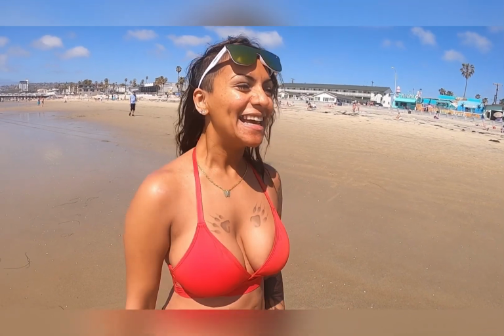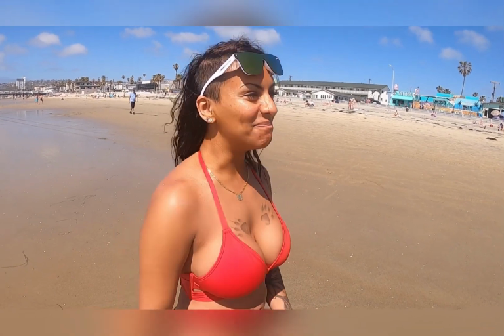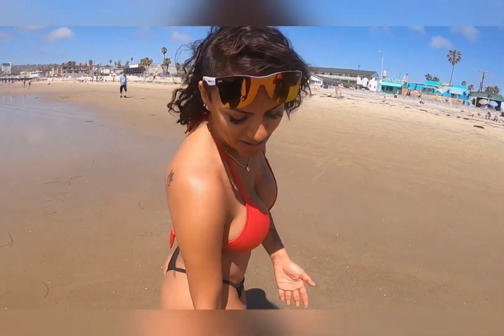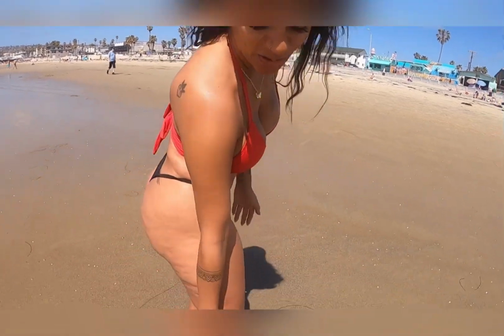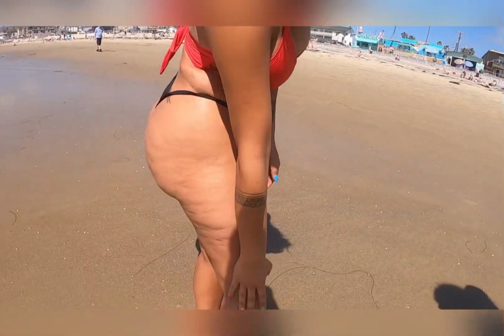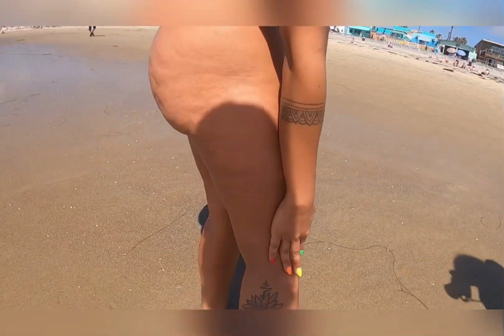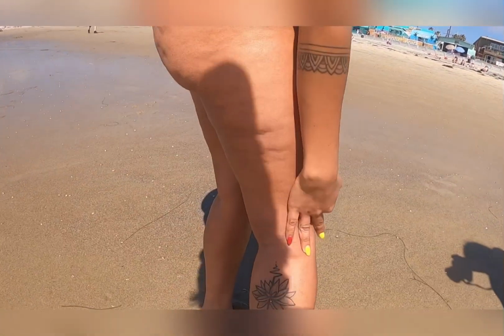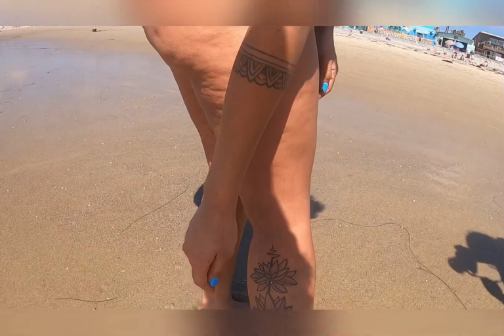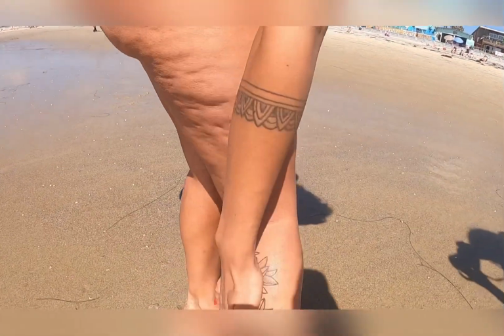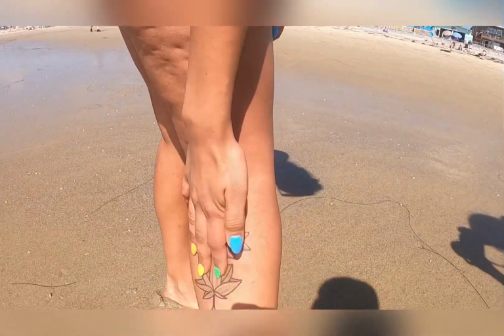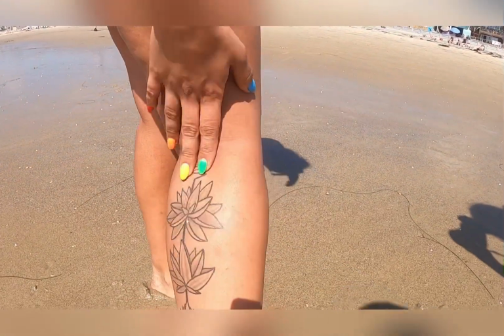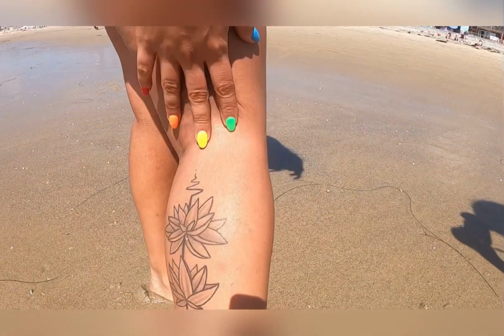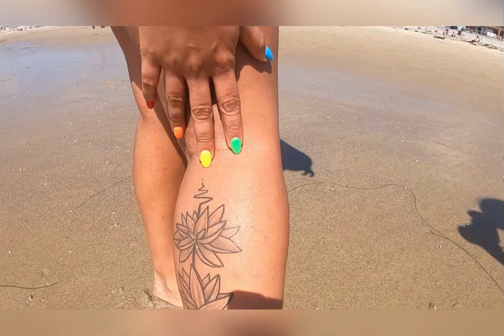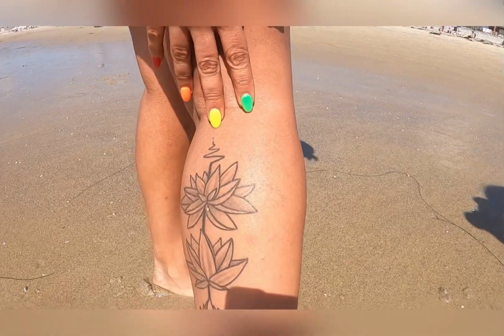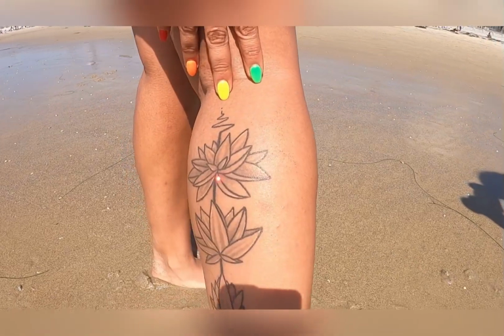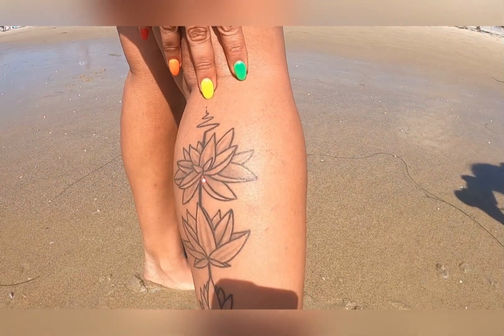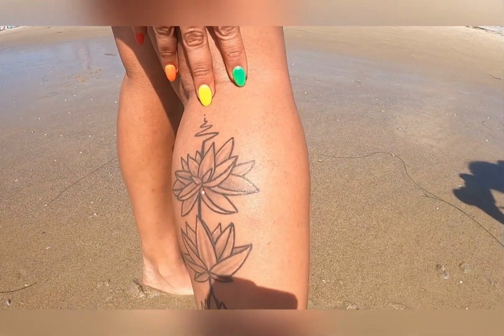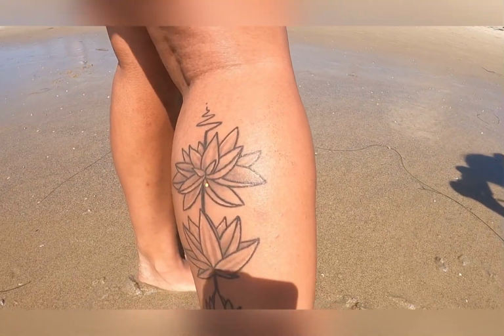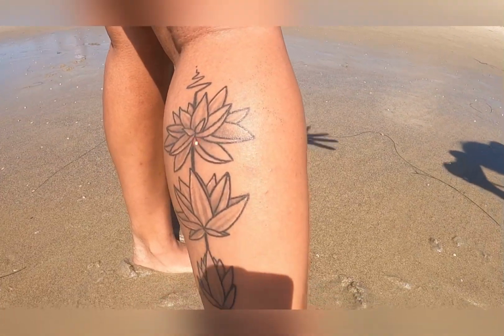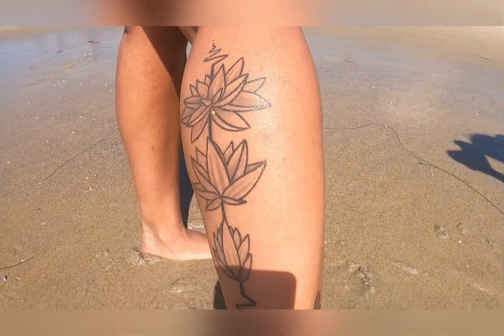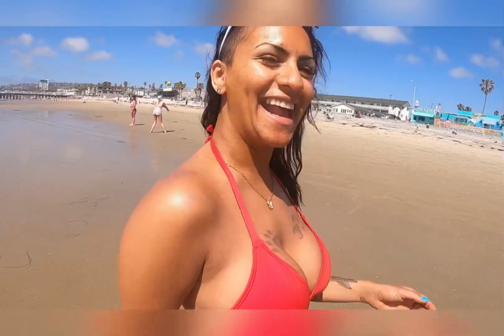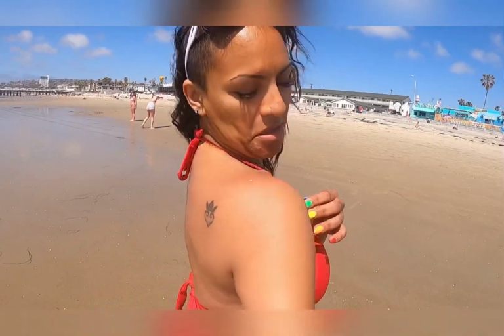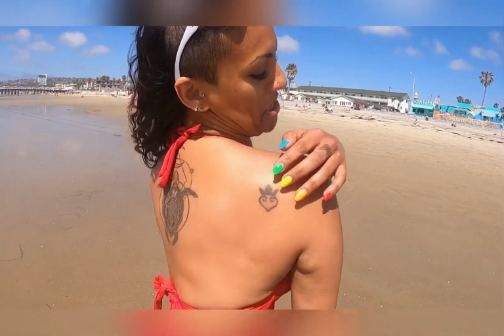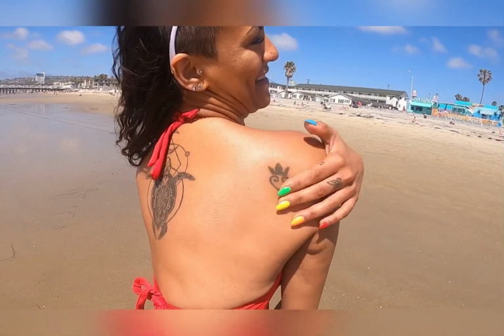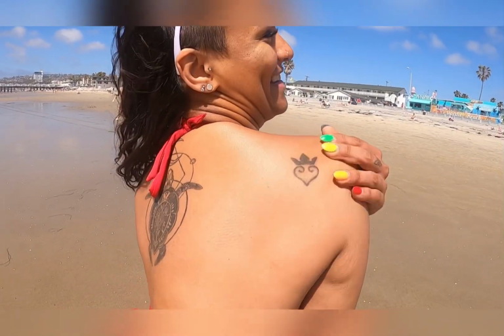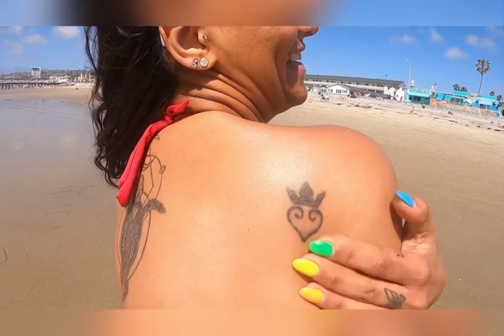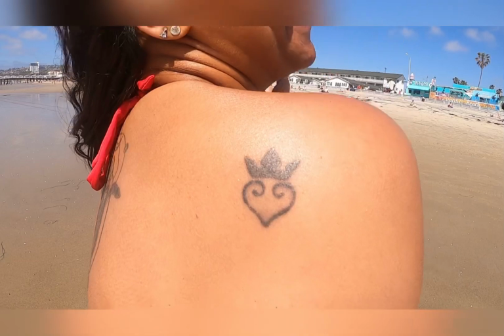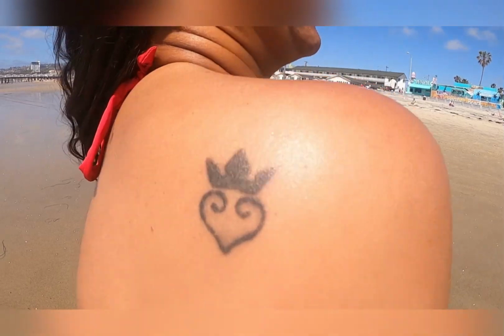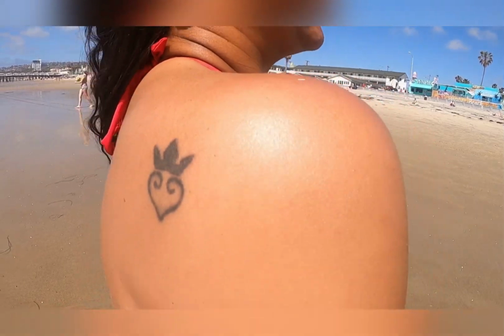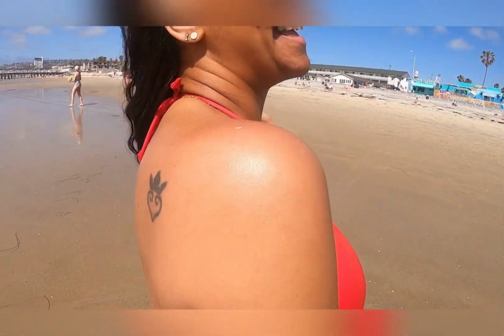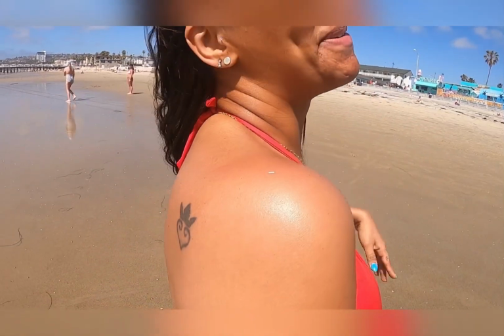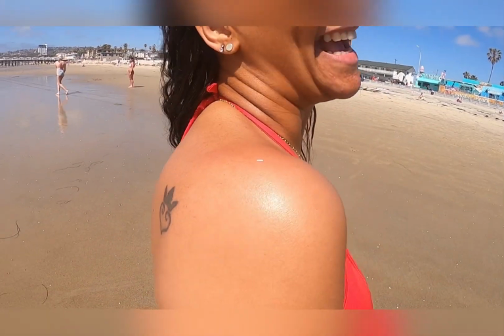This is also lotus petals — it's the evolution of the lotus petals, like it's blooming. And this little one here was just for fun, just threw it in there.